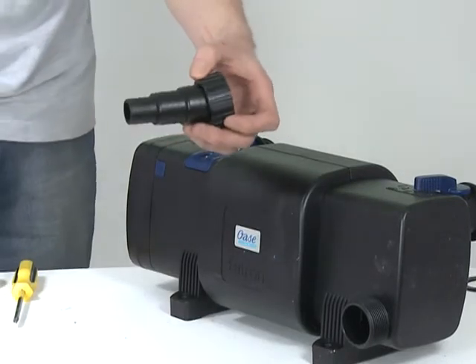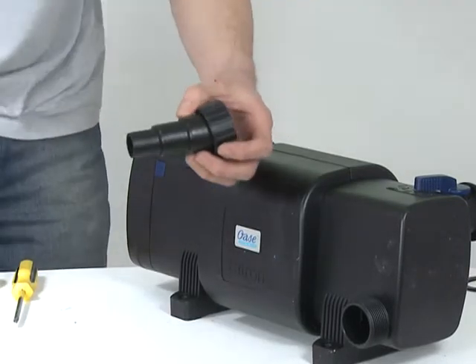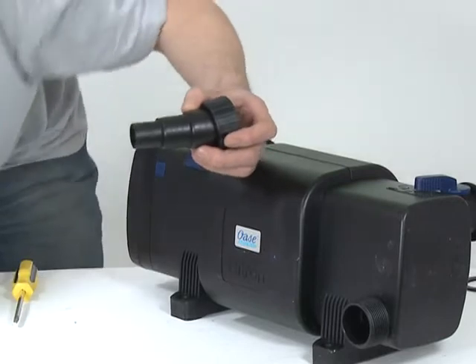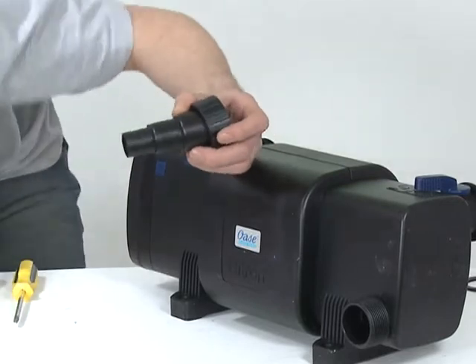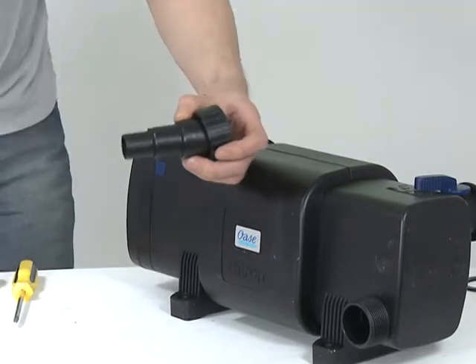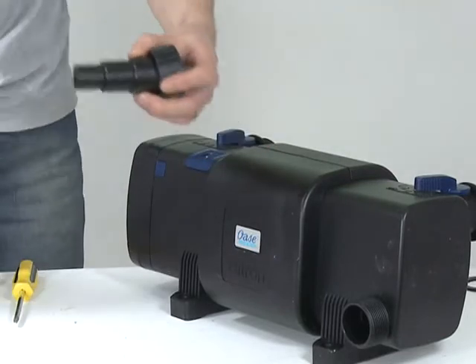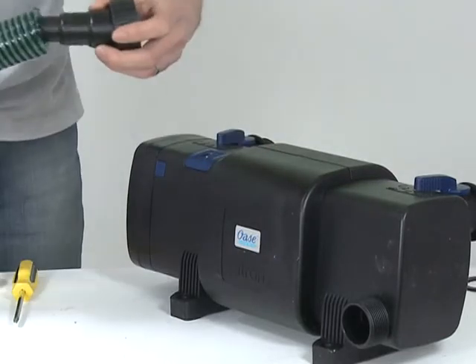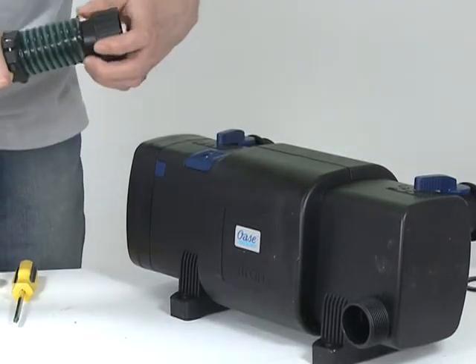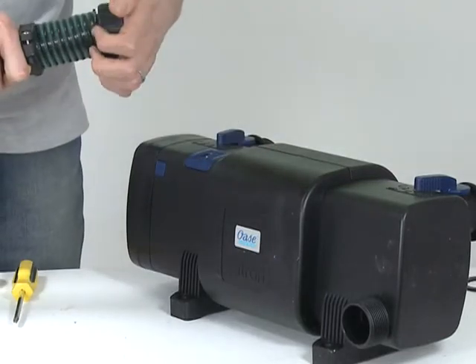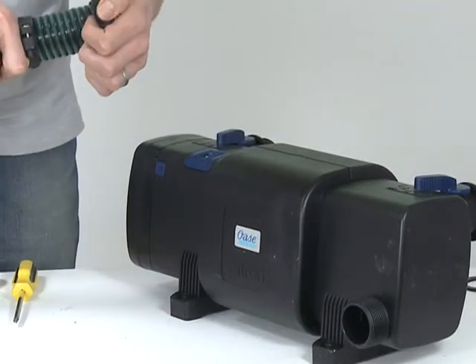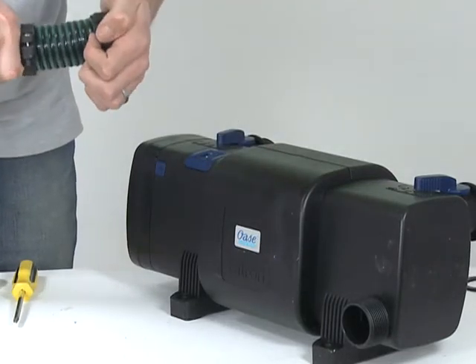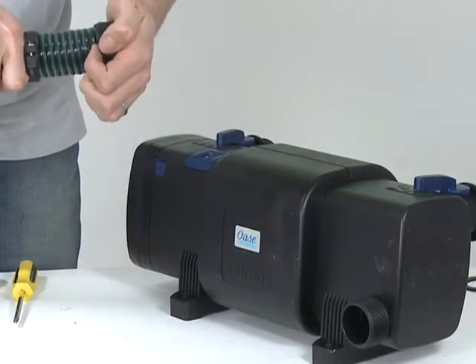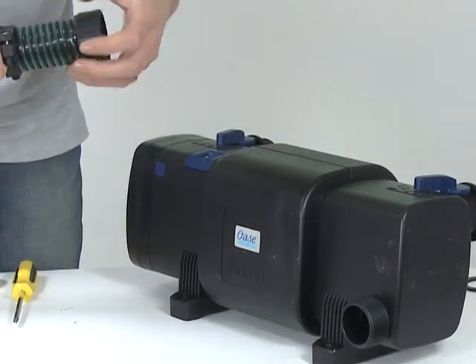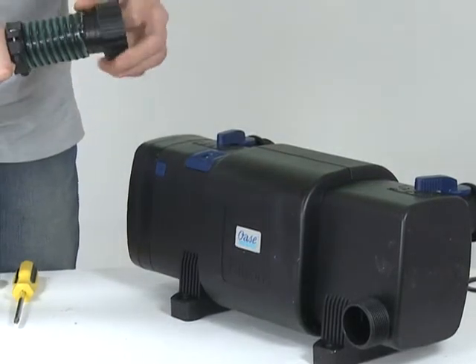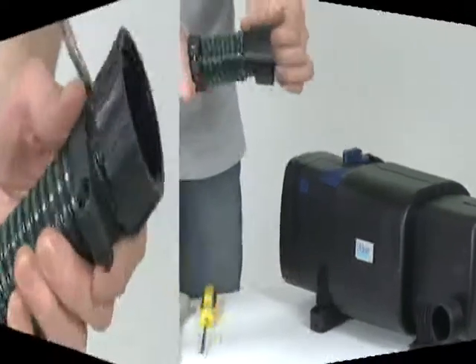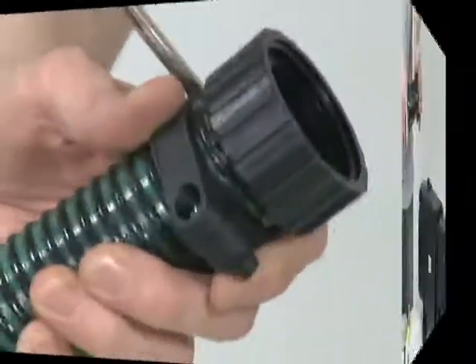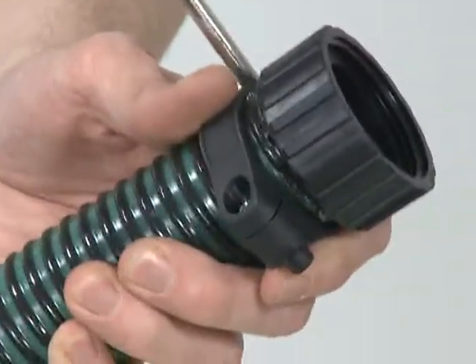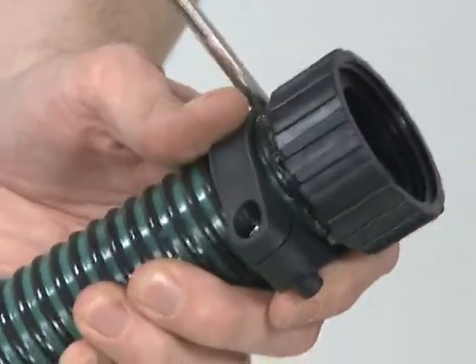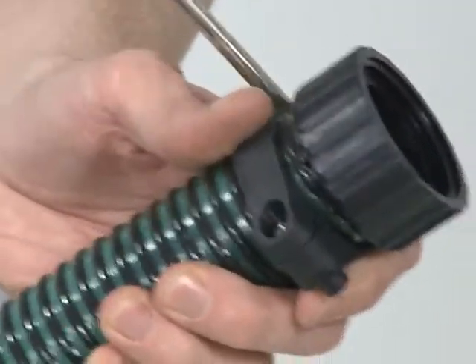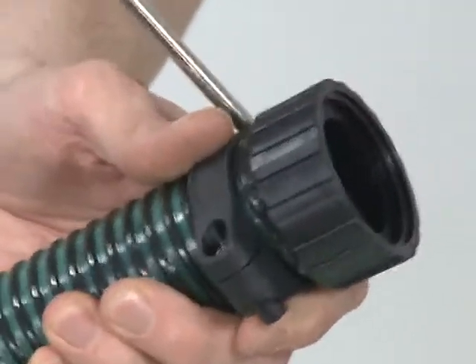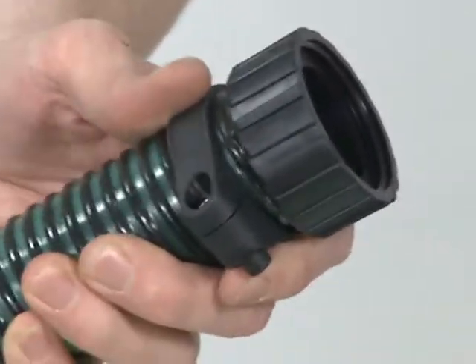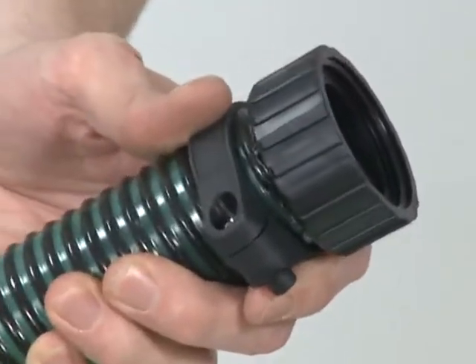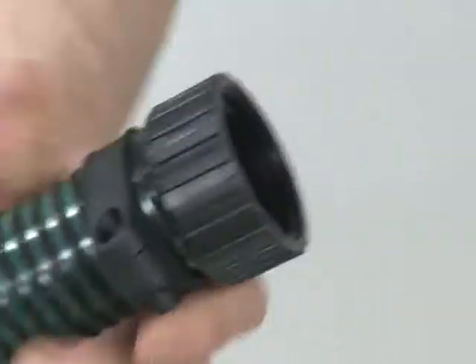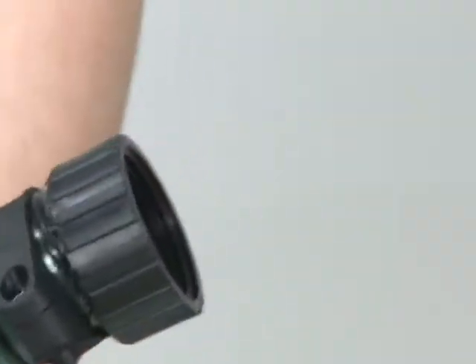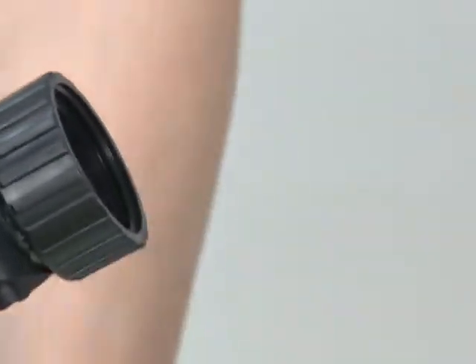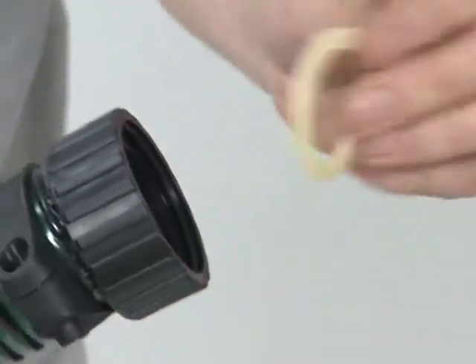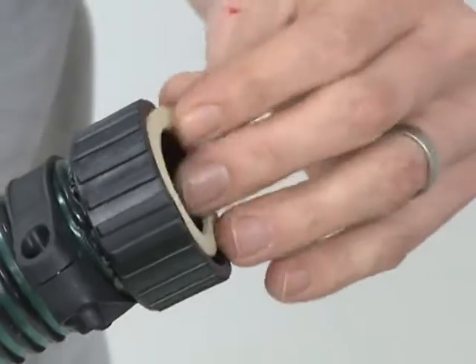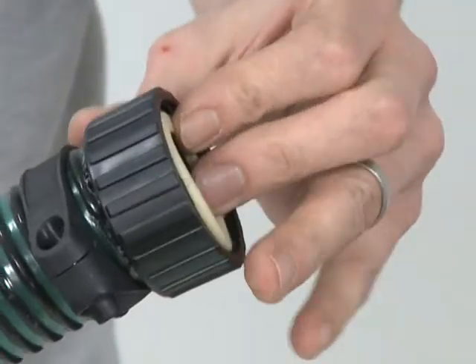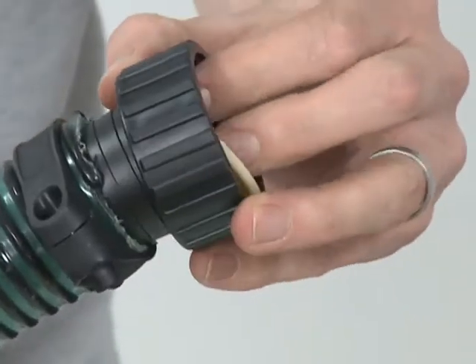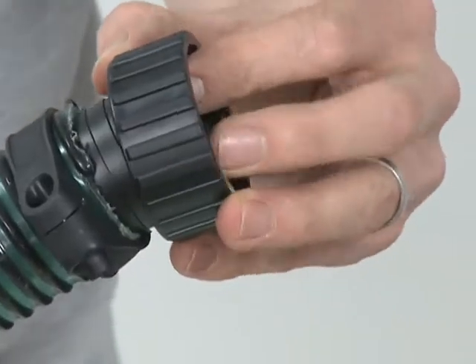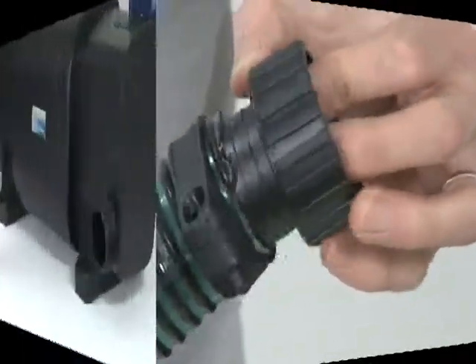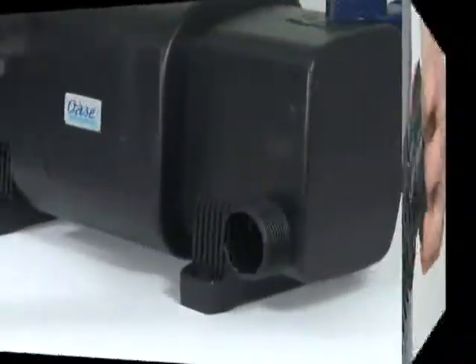Once the hose tail is cut down, push the retaining nut over the hose tail. Push onto the hose and secure with a hose clip.